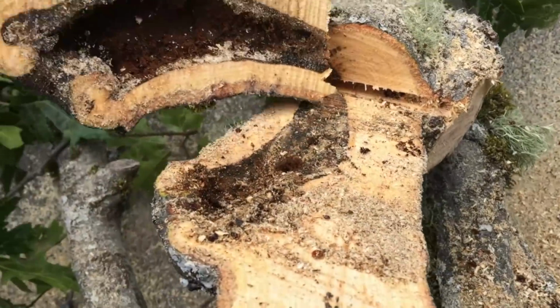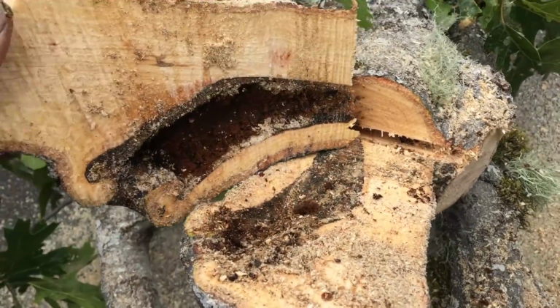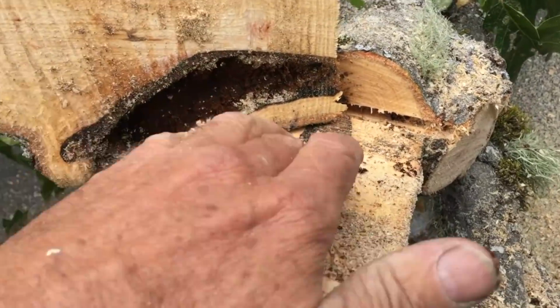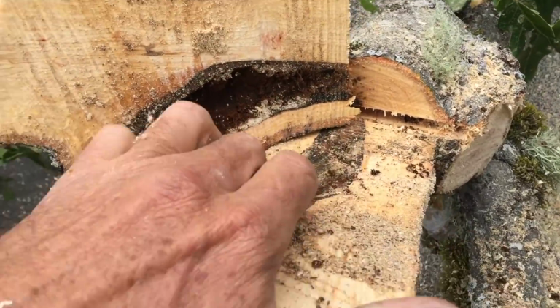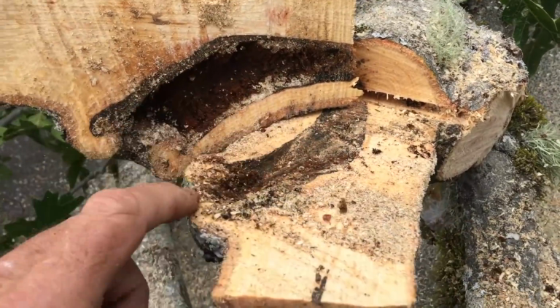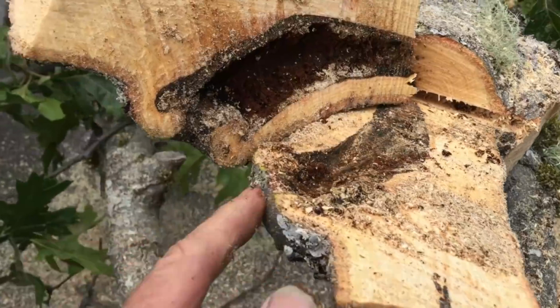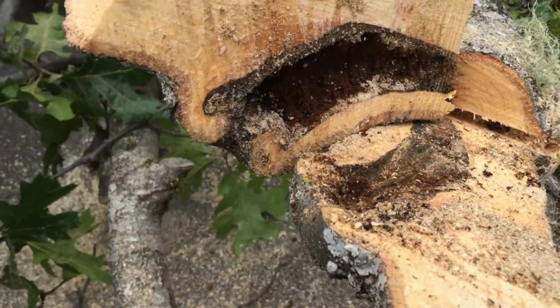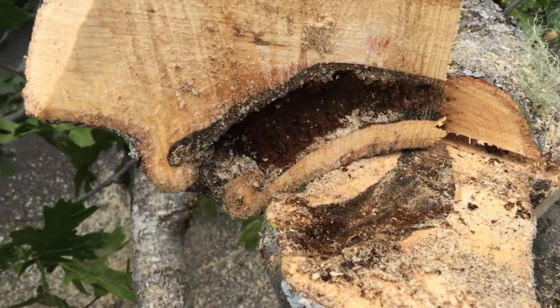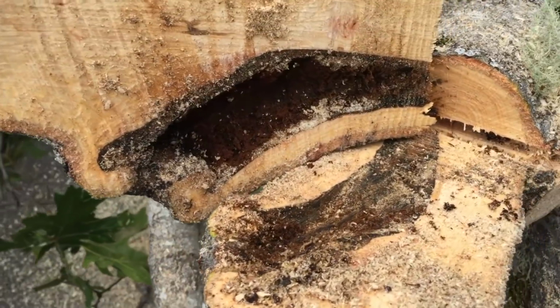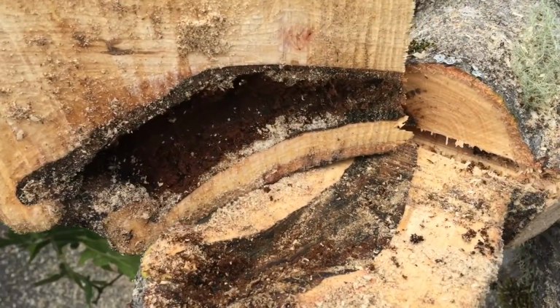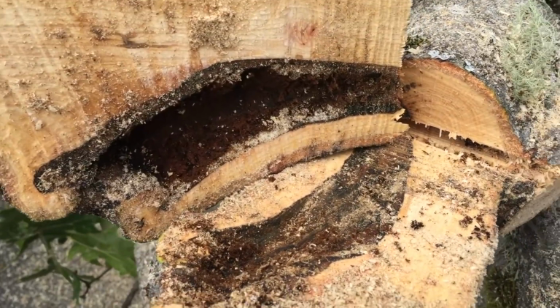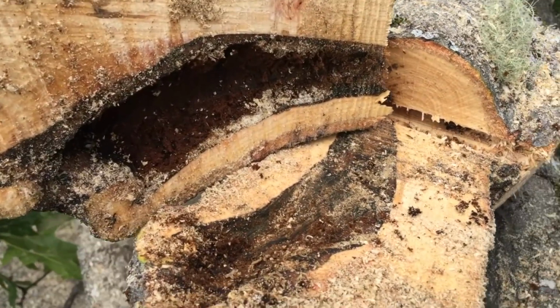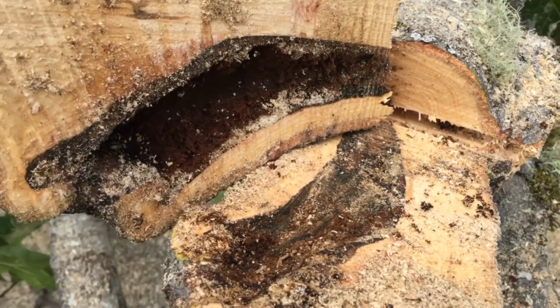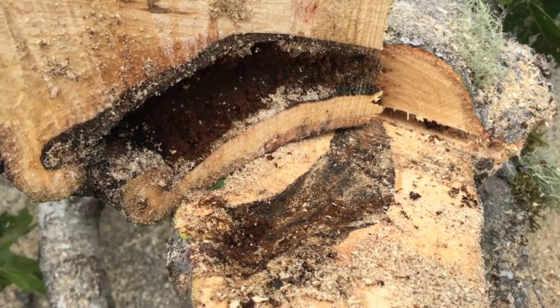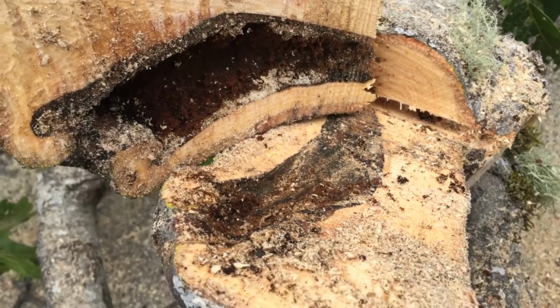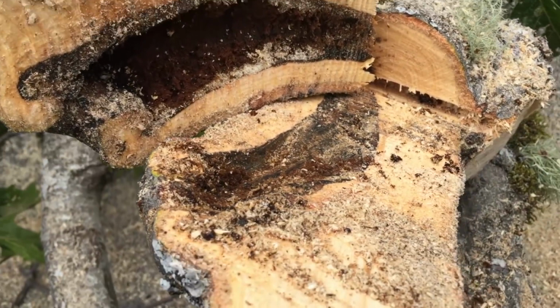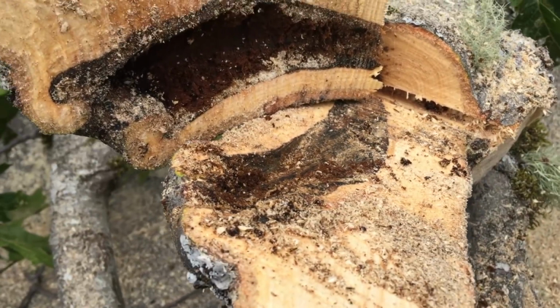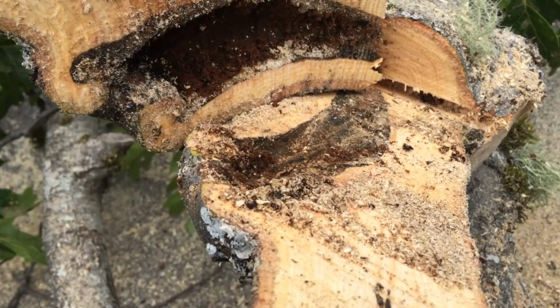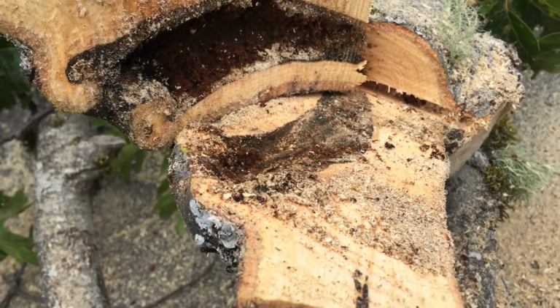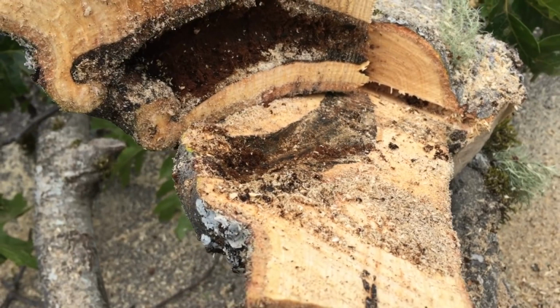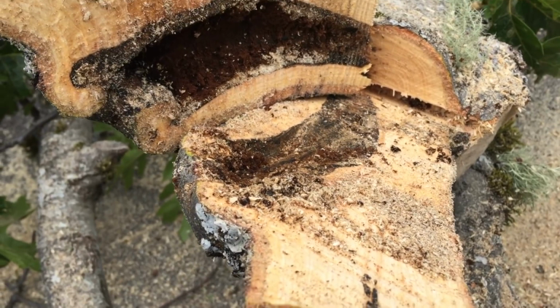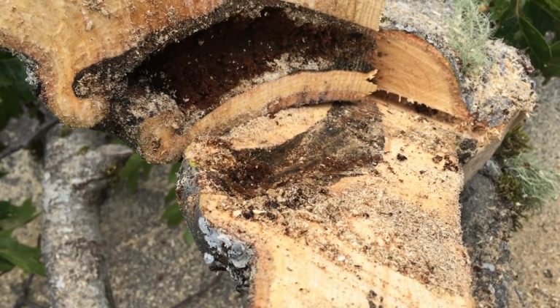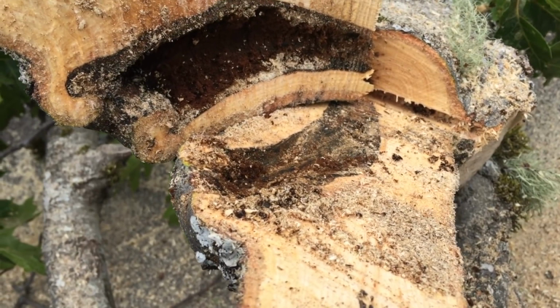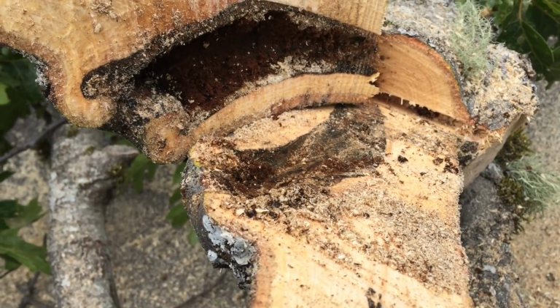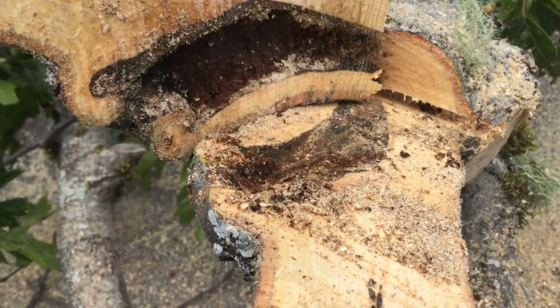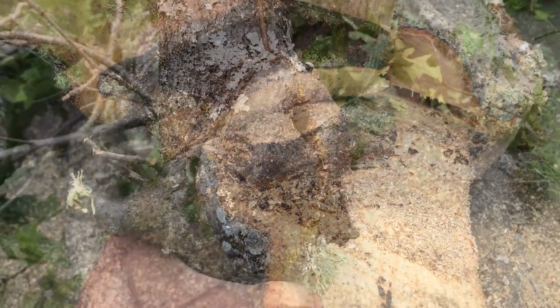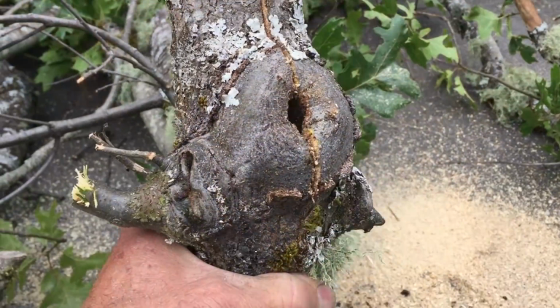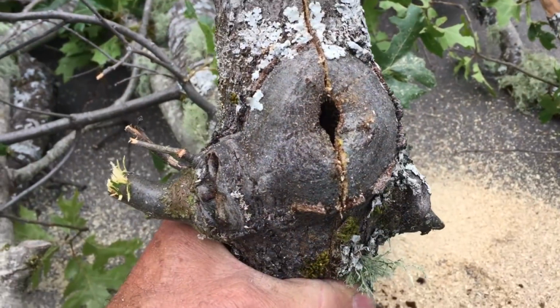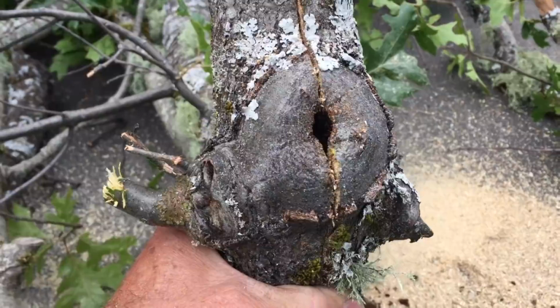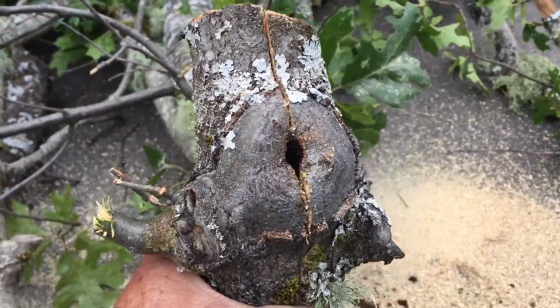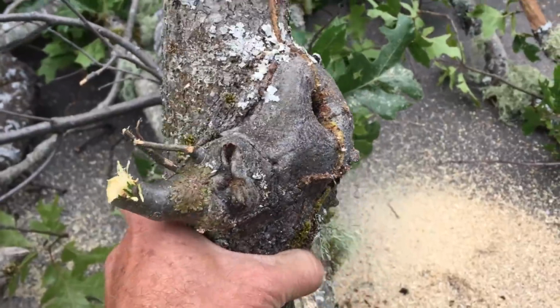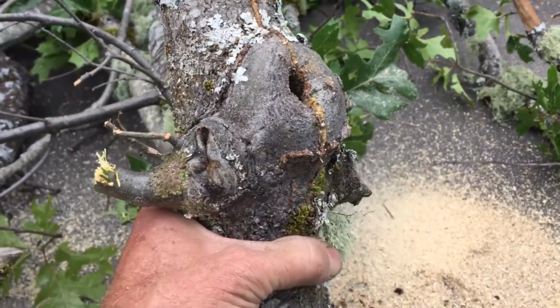Our job was to lighten up the tree because it was very one-sided and it was starting to grow into the building. So we took off a fairly considerable limb — it was about 3,000 pounds.